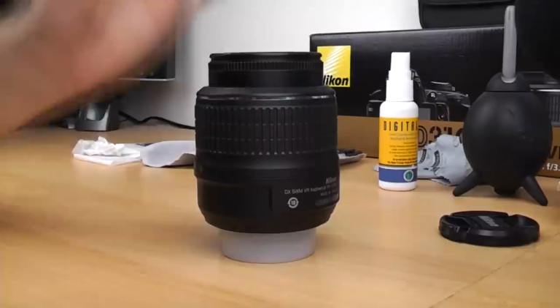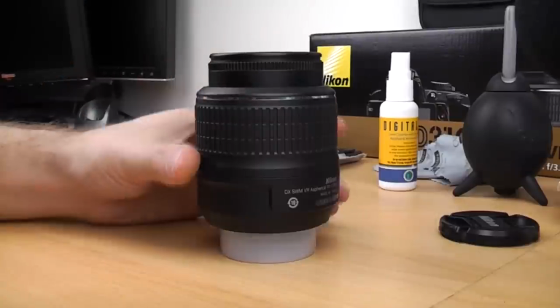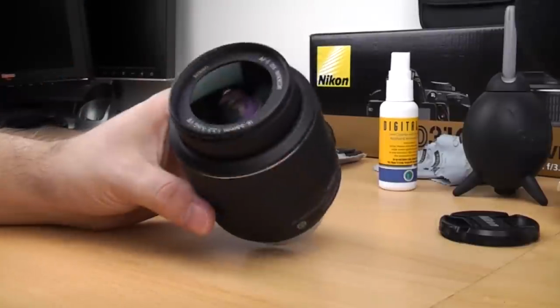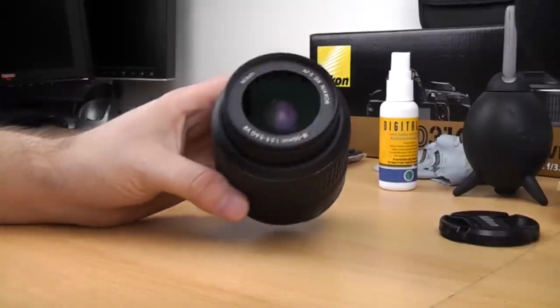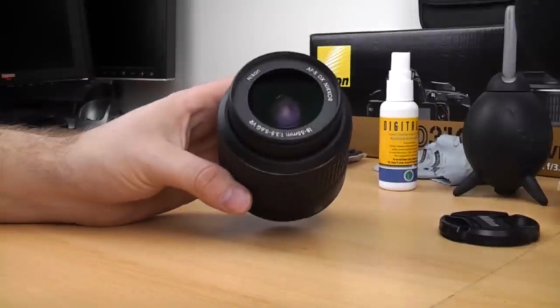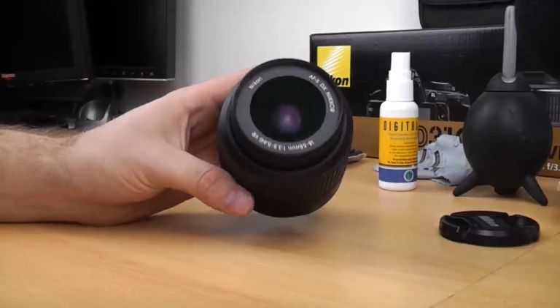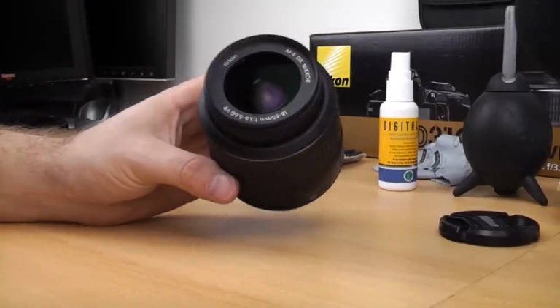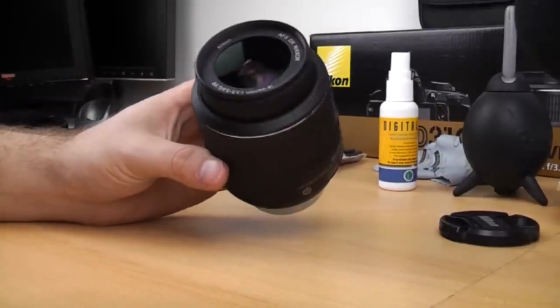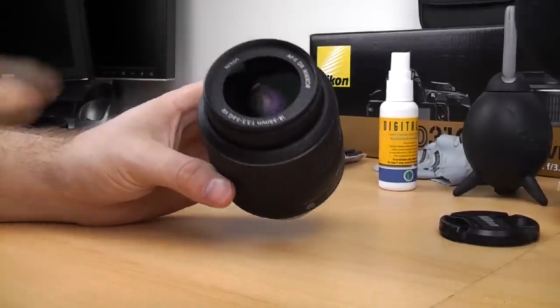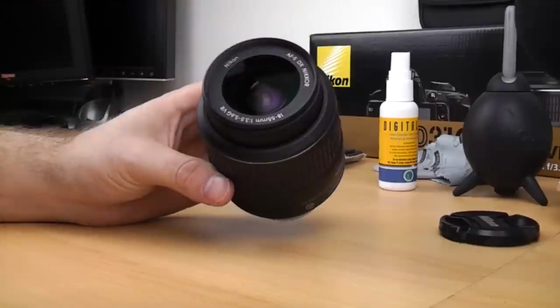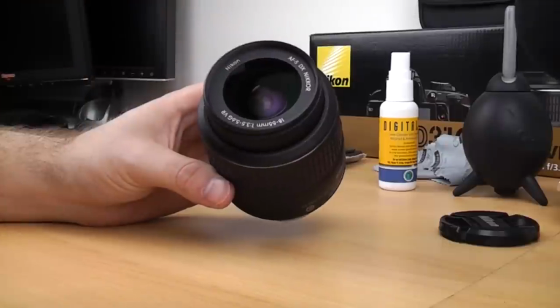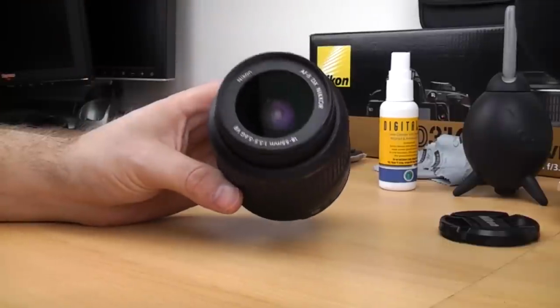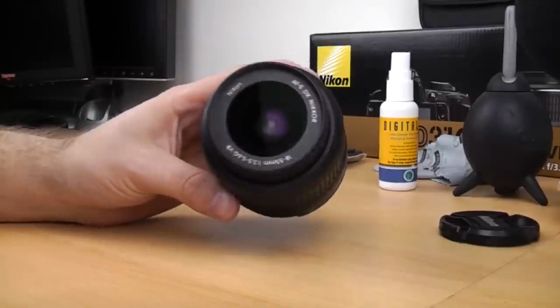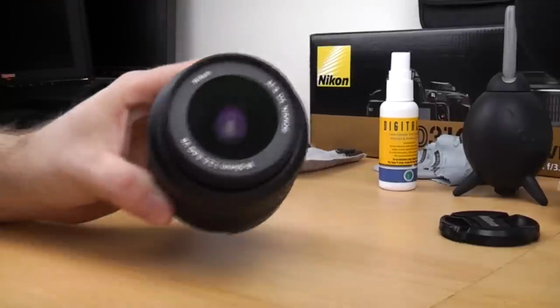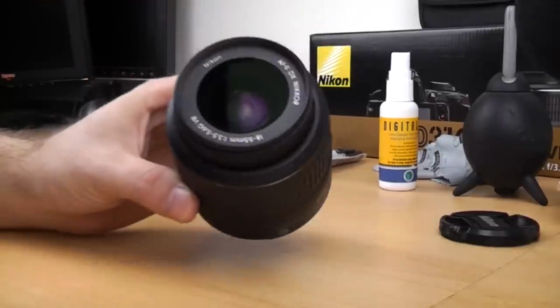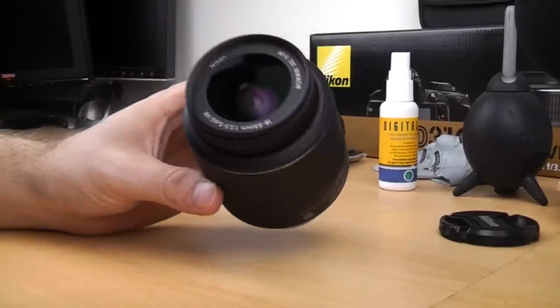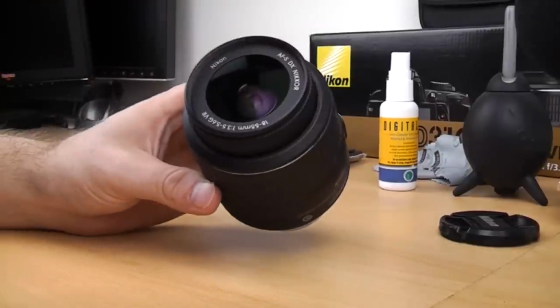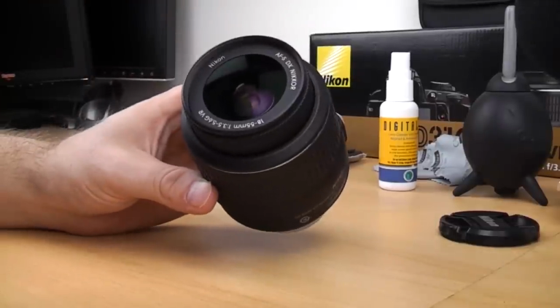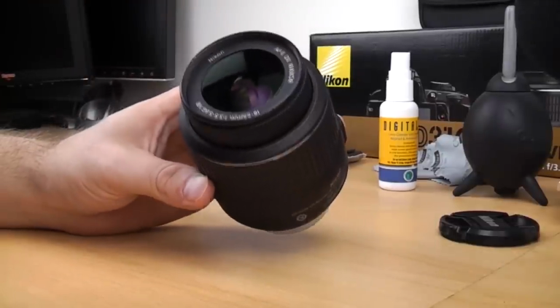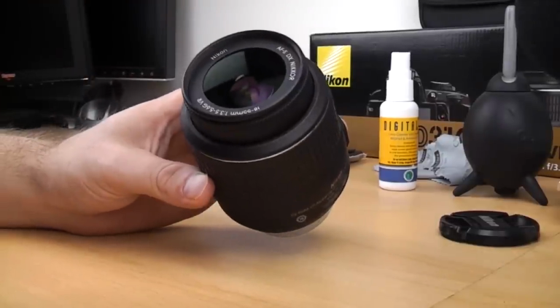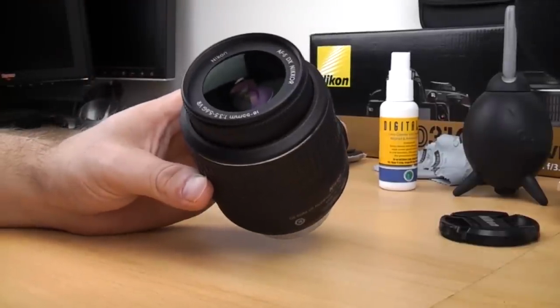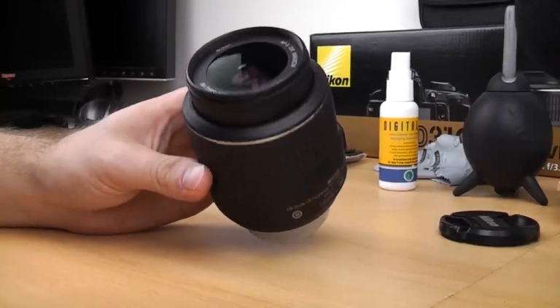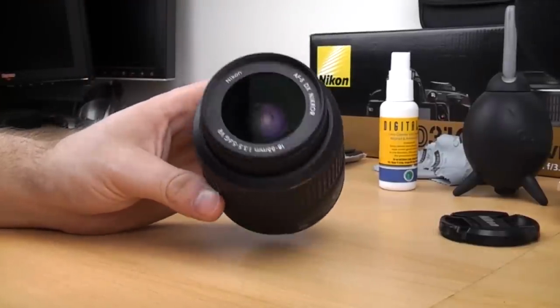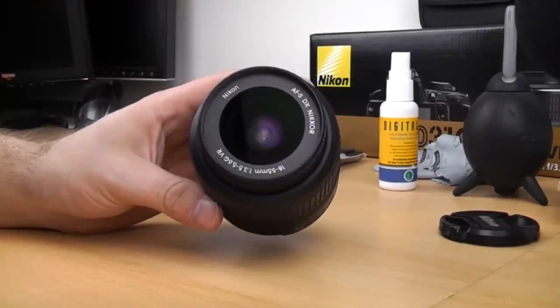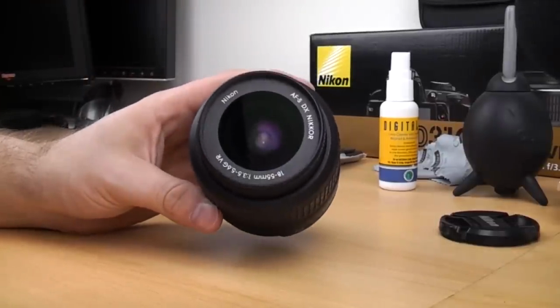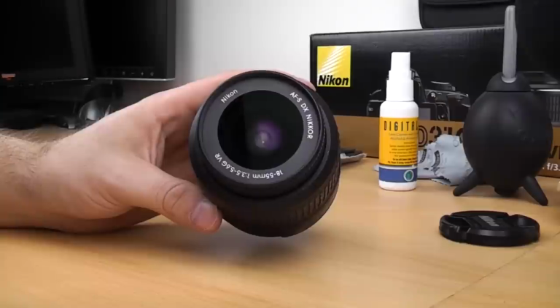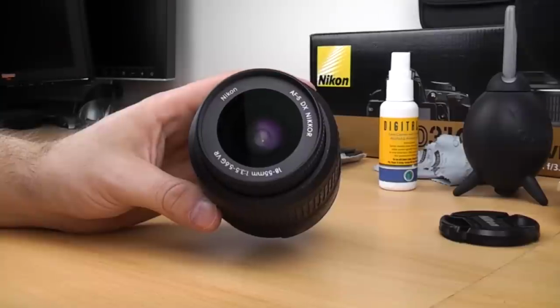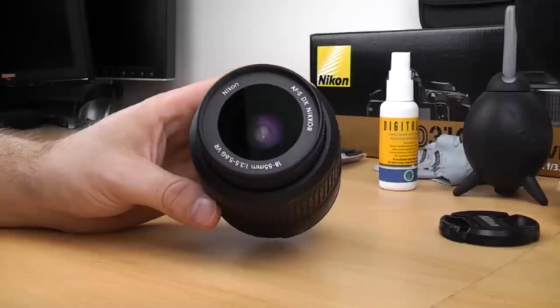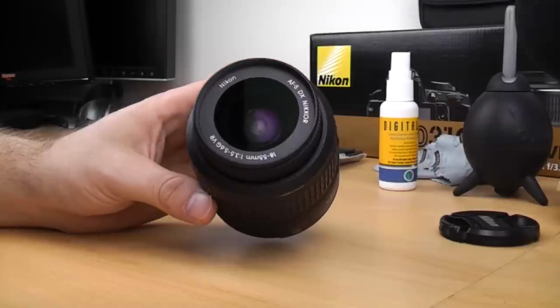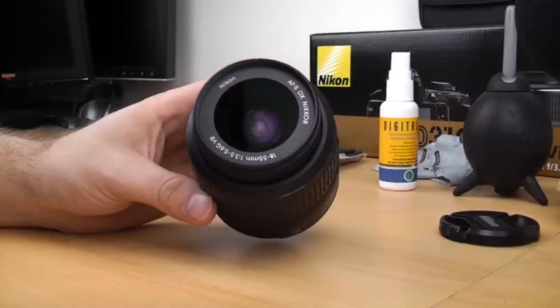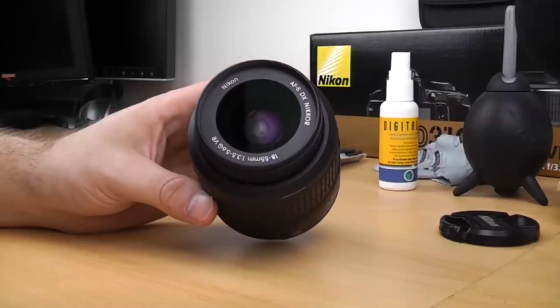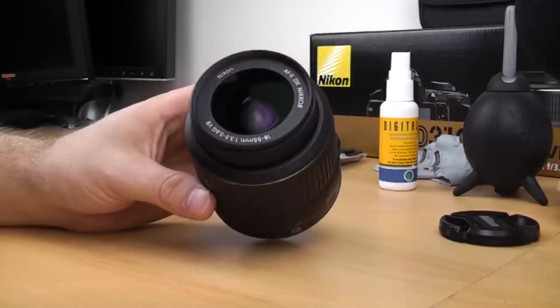That will guarantee that your pictures will be as good as they can be. Although dust doesn't usually affect image quality, if you've got big greasy fingerprints and streak marks over the front of your lens it's going to impact slightly. So it's always really good to give your lenses a clean every once in a while.